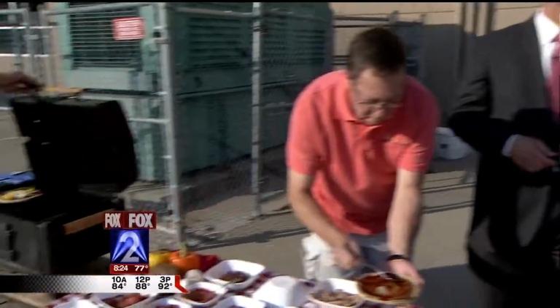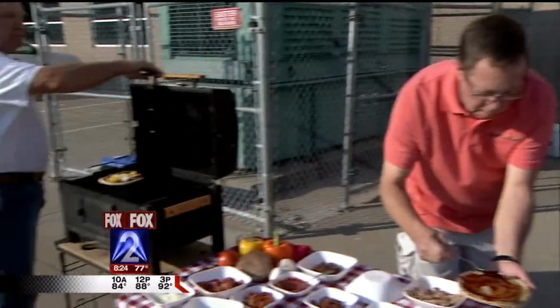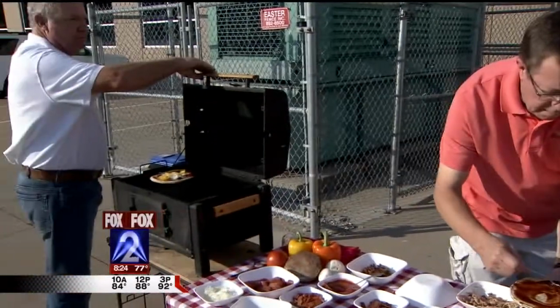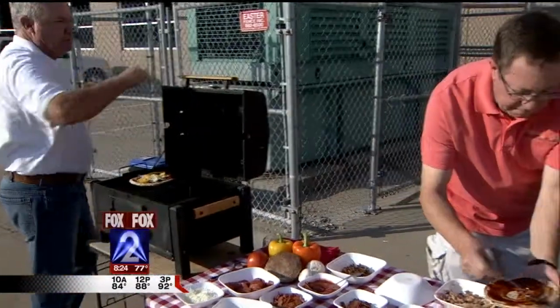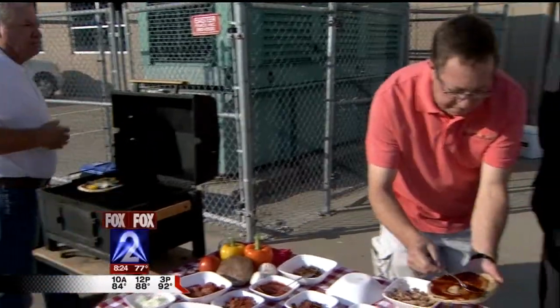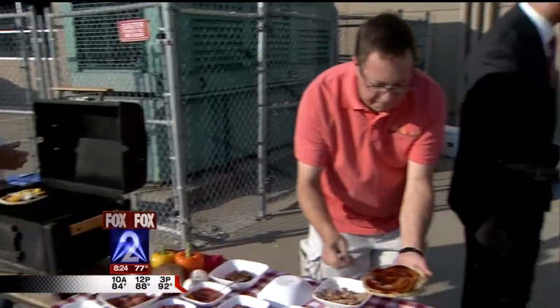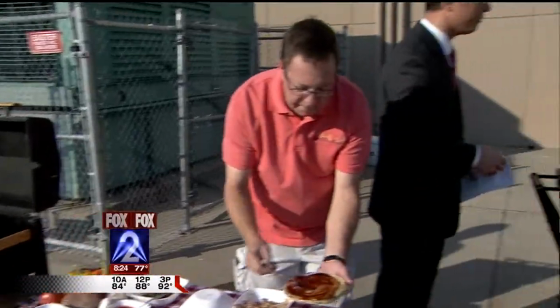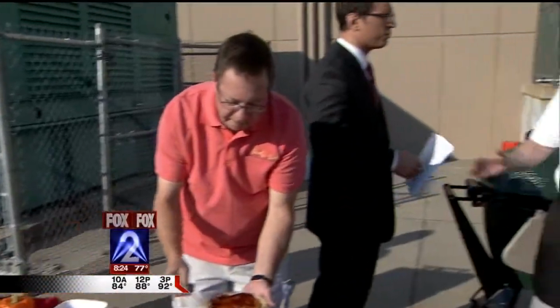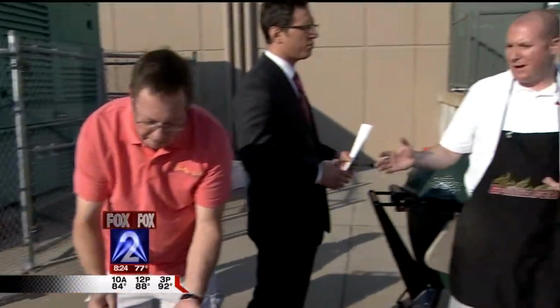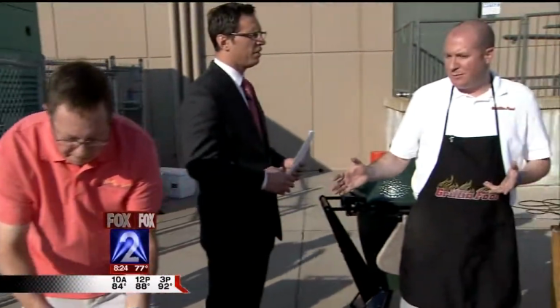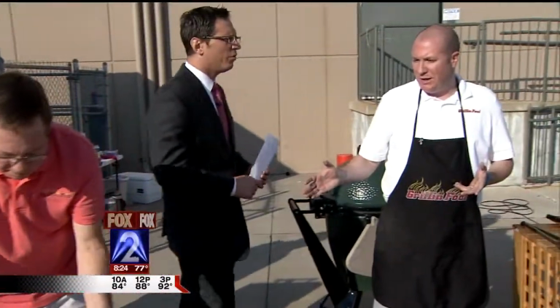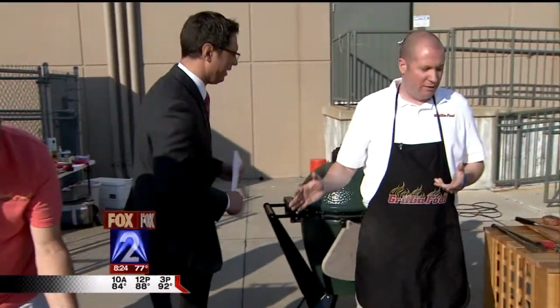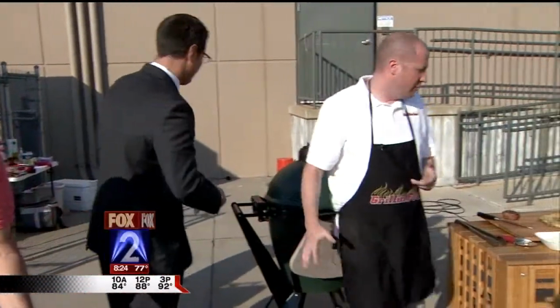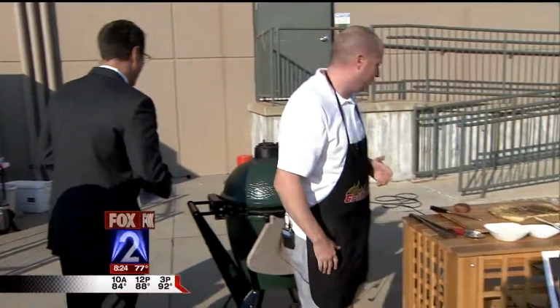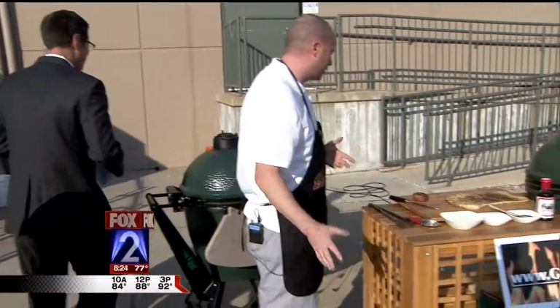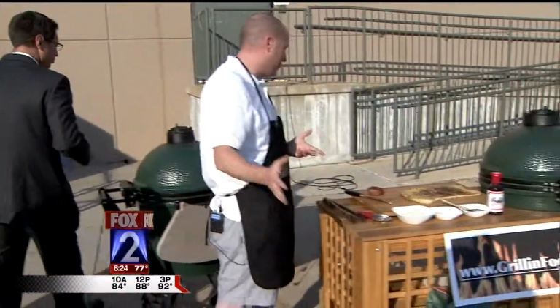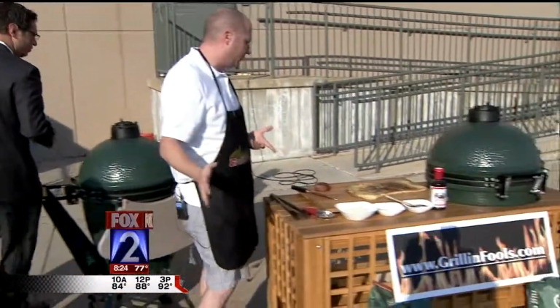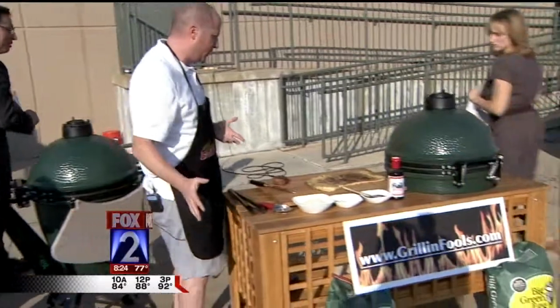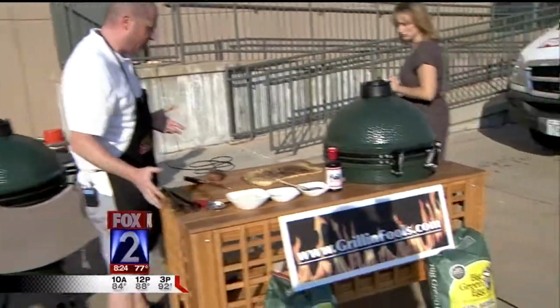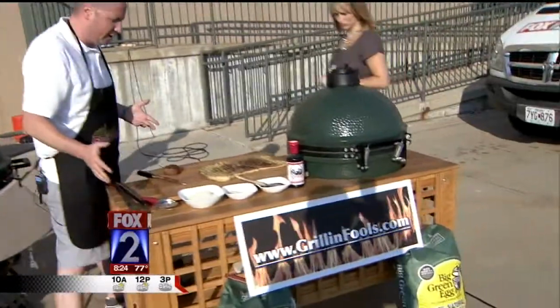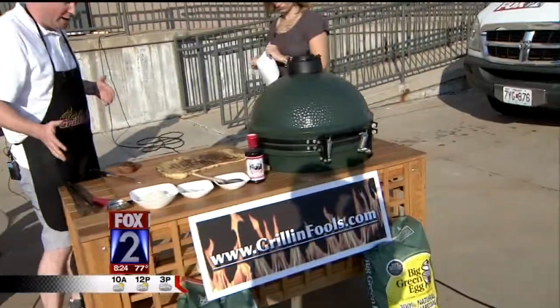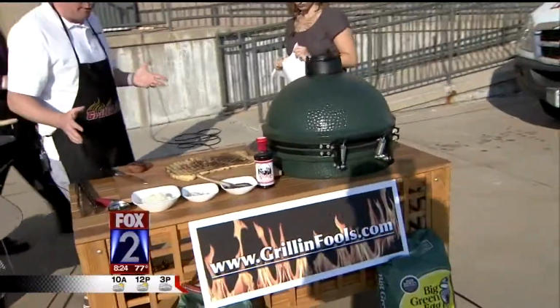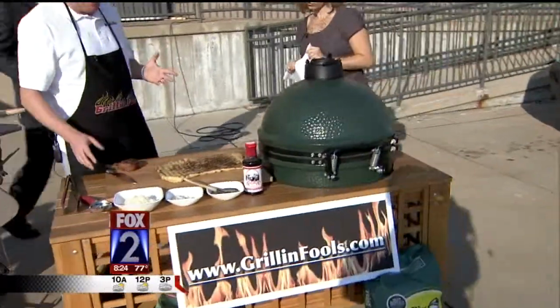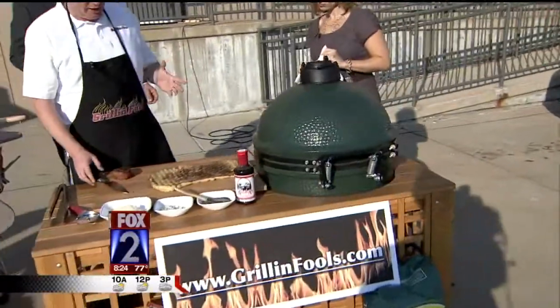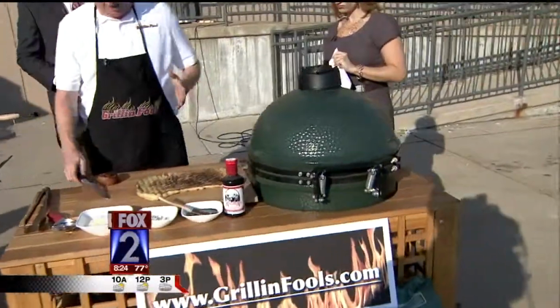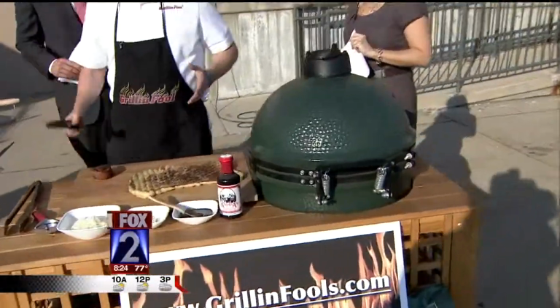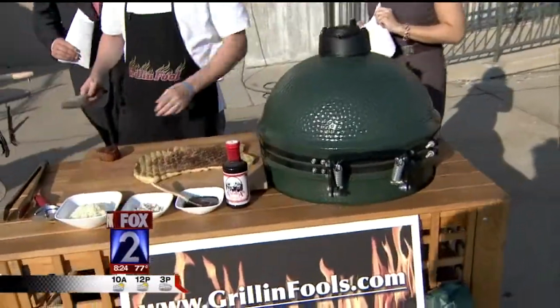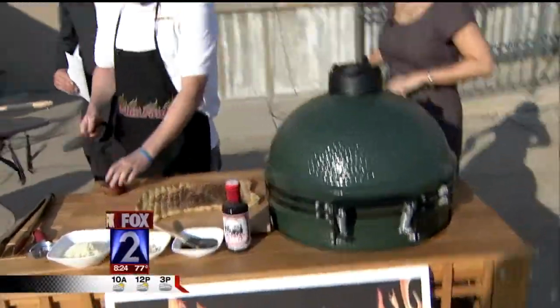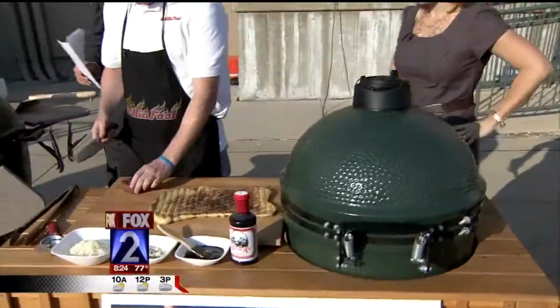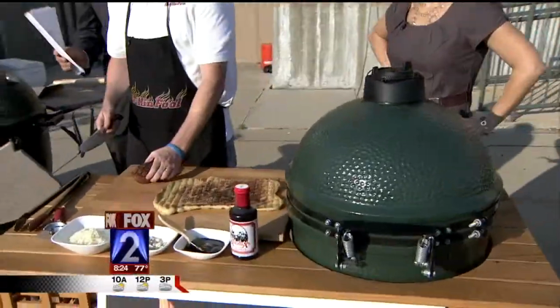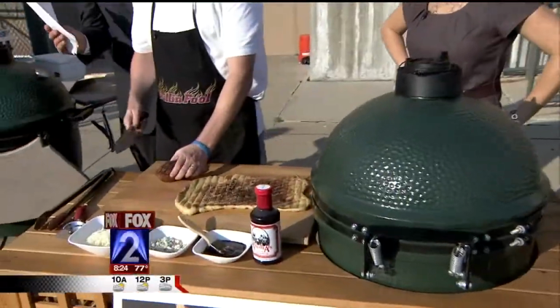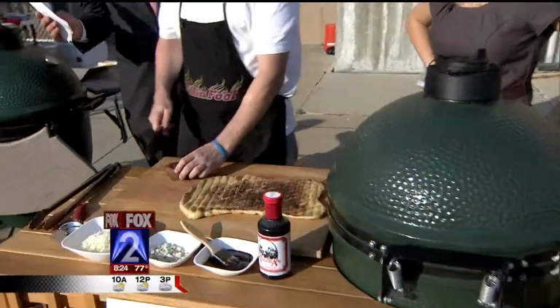How long will it take? It'll take about 10 minutes. Wow, that's cool. So over here, if you want to be a little more daring, we've got a nice filet mignon.